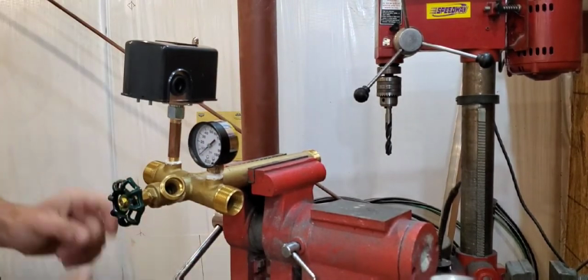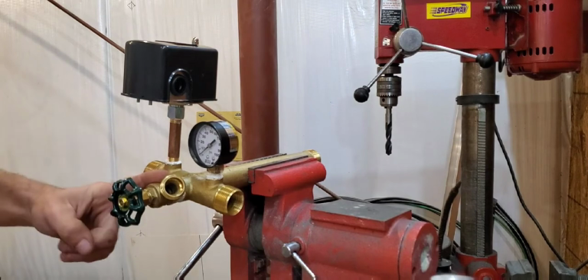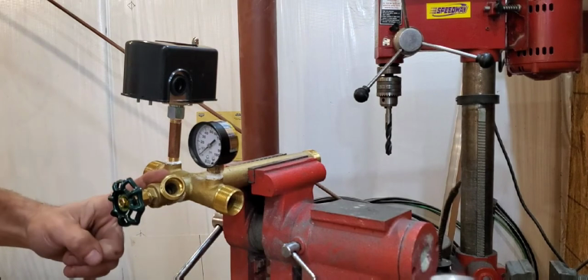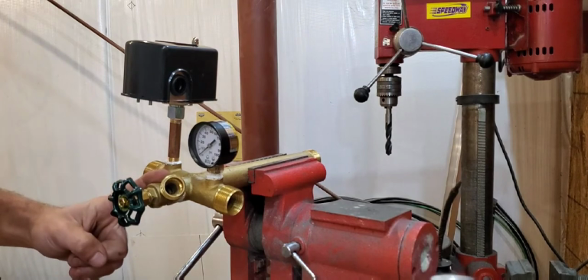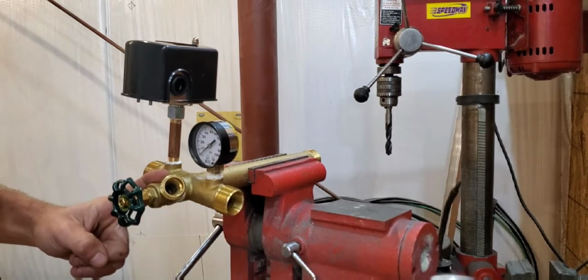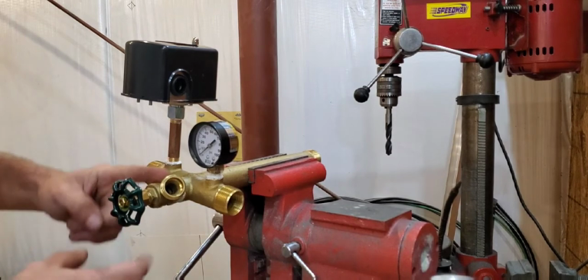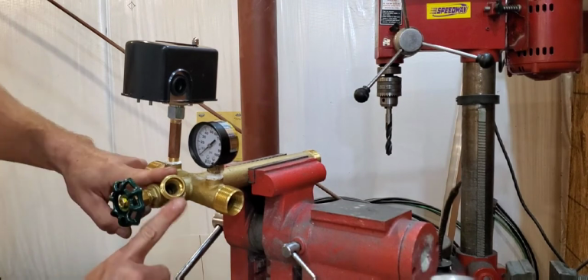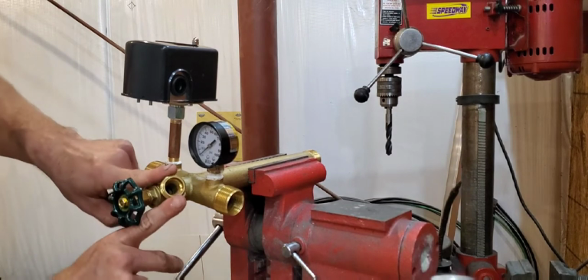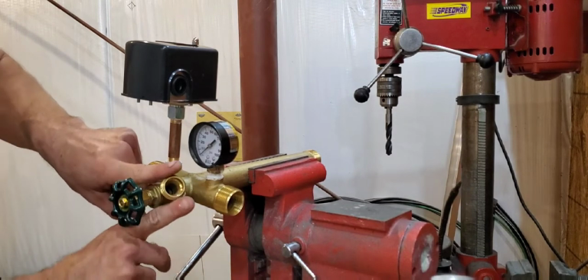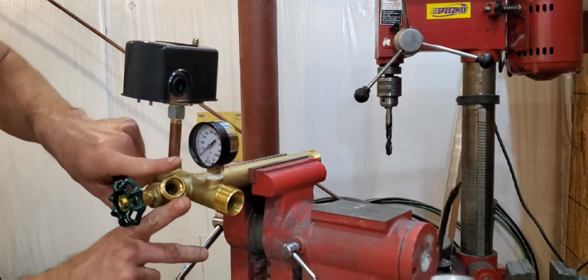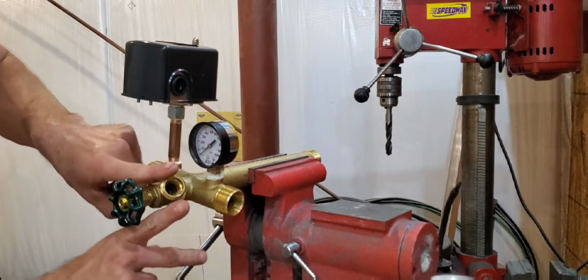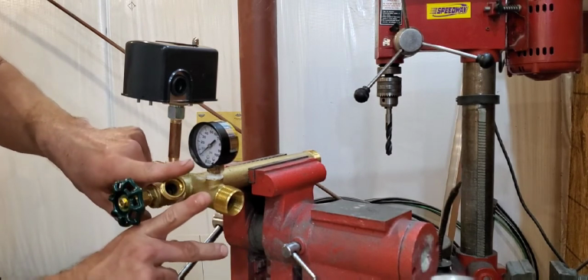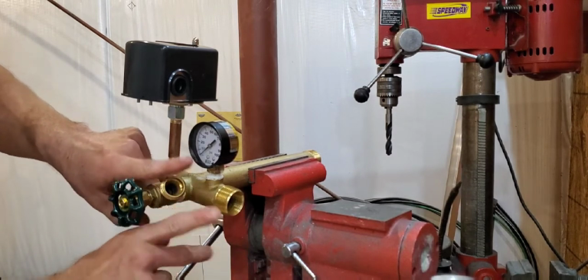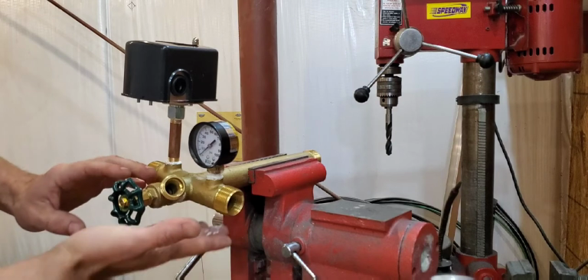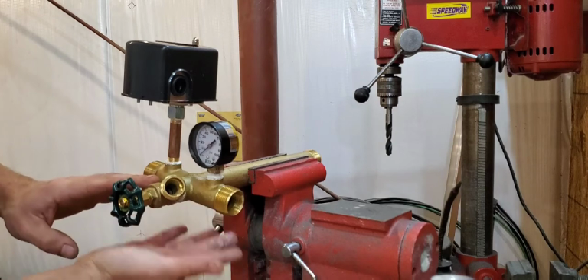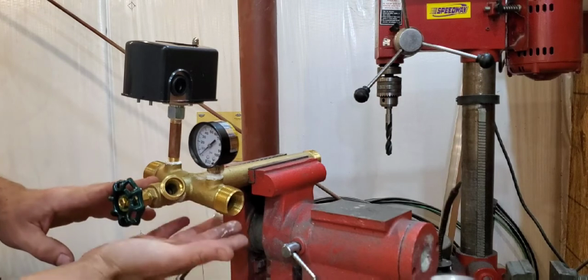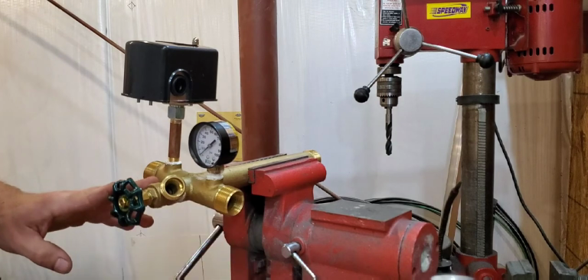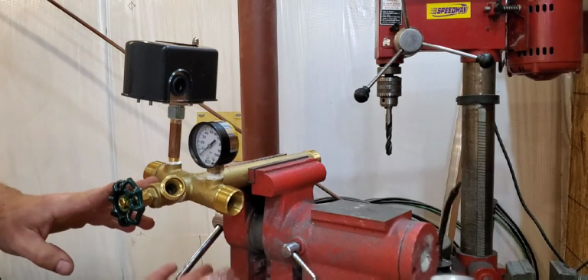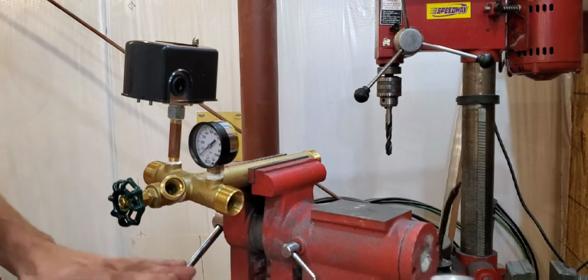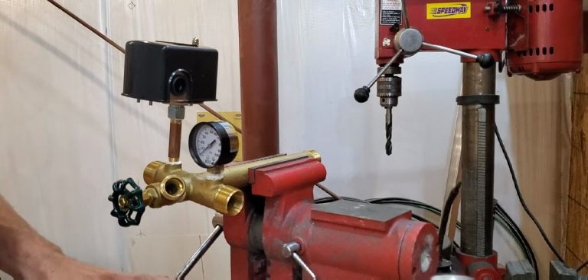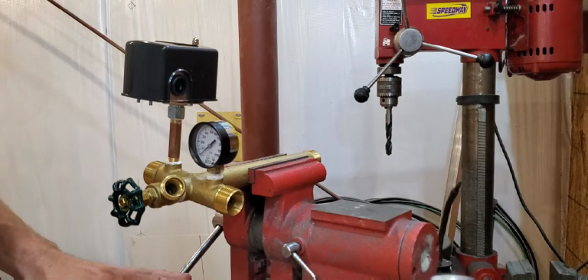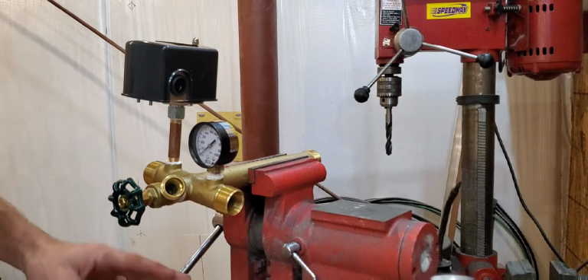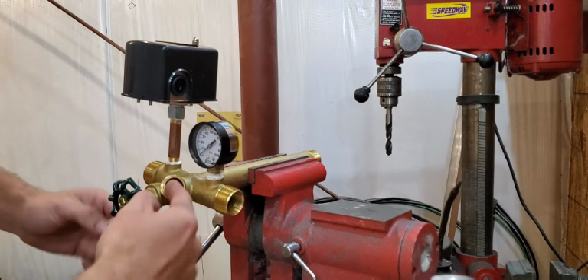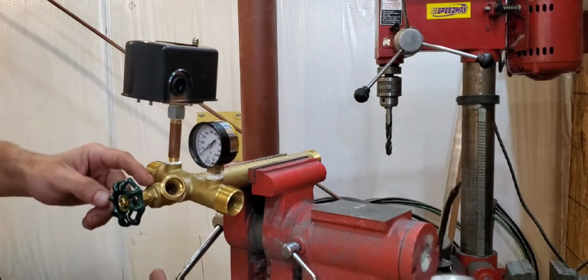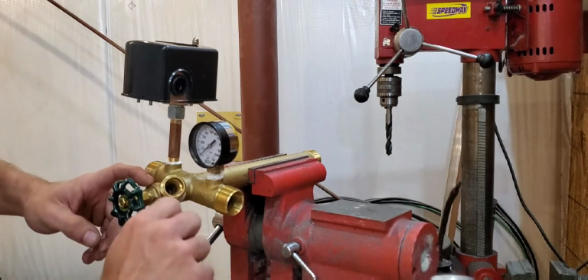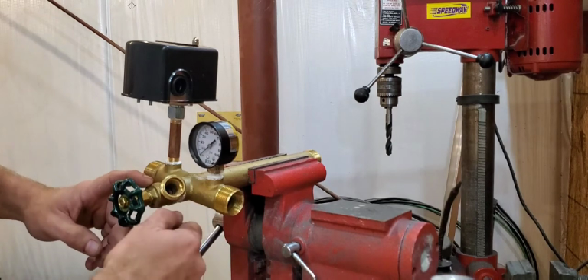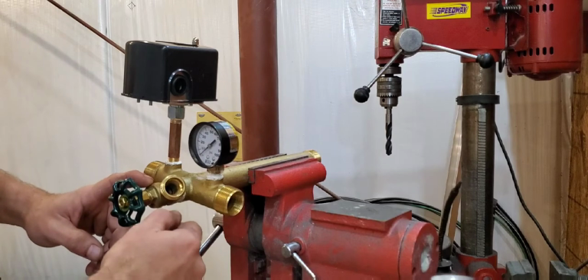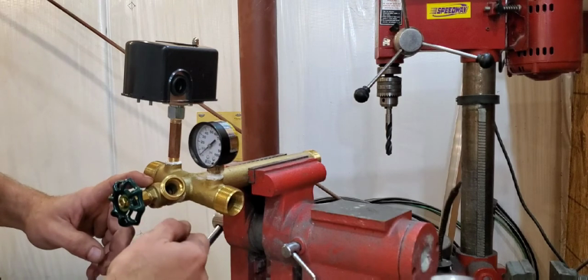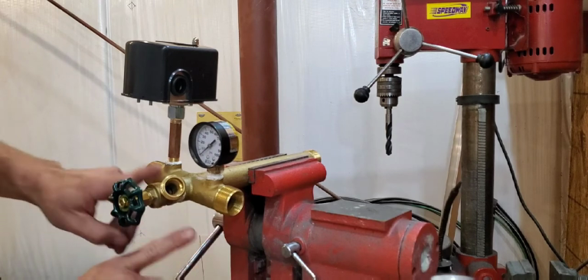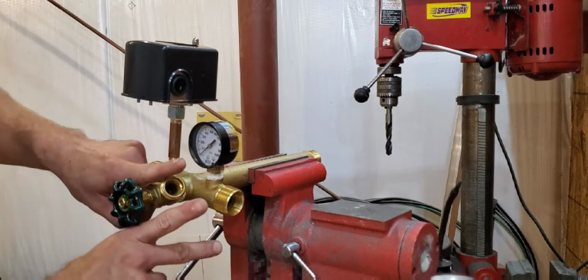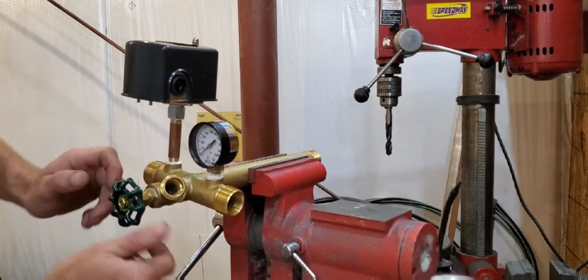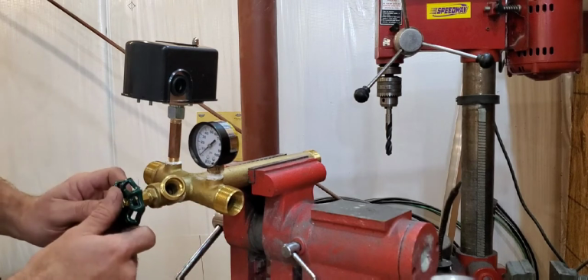I recommend when you tighten the boiler drain that you always leave it at a slightly upward angle, because the tank is going to be so low to the ground that if it's pointed down, no hose will attach to it. So always leave it at an upward angle.